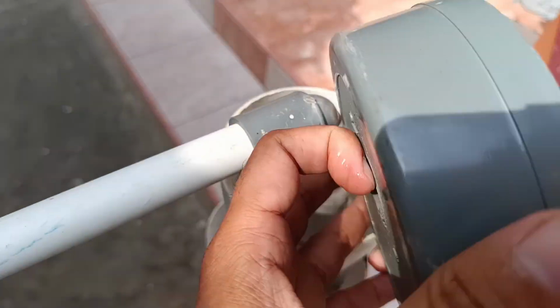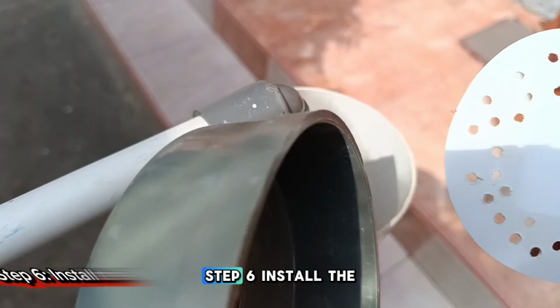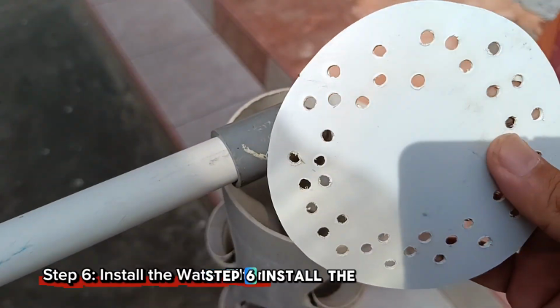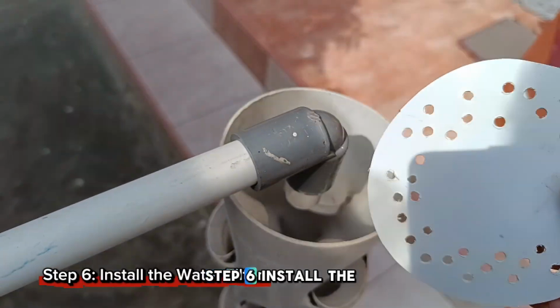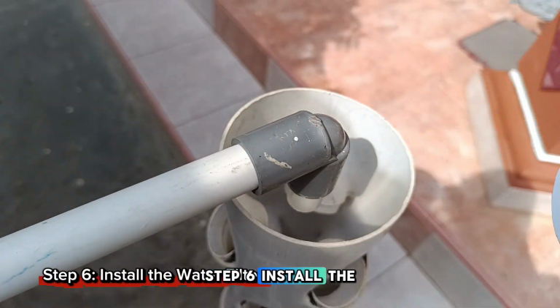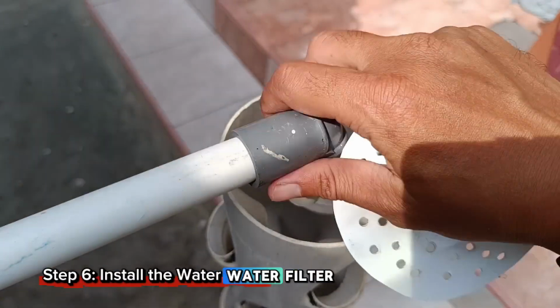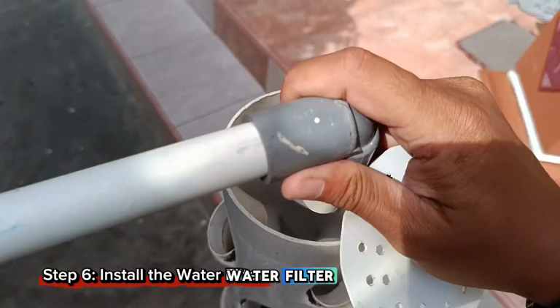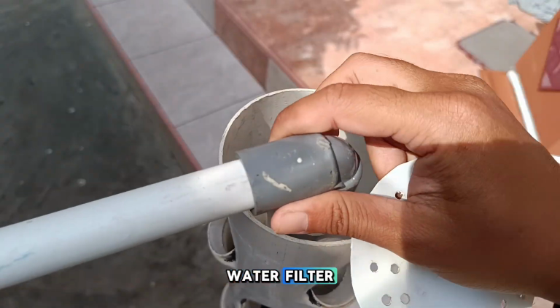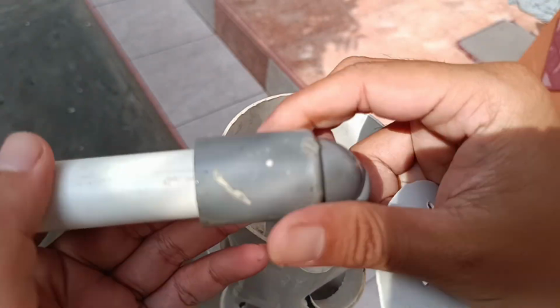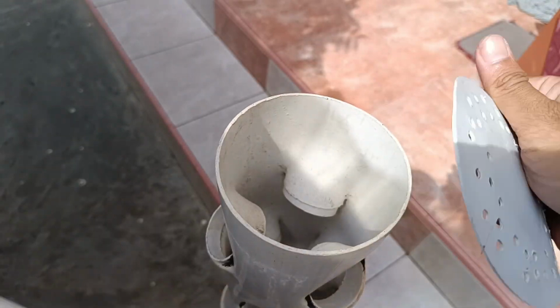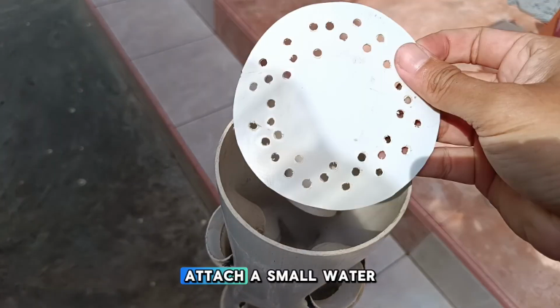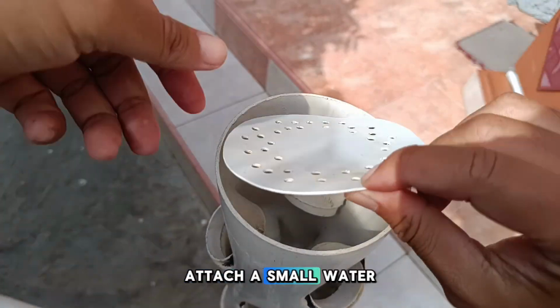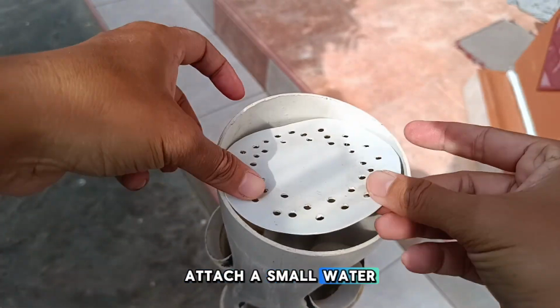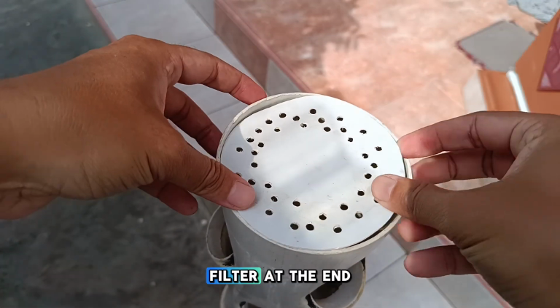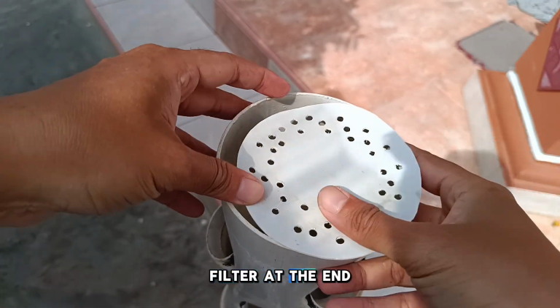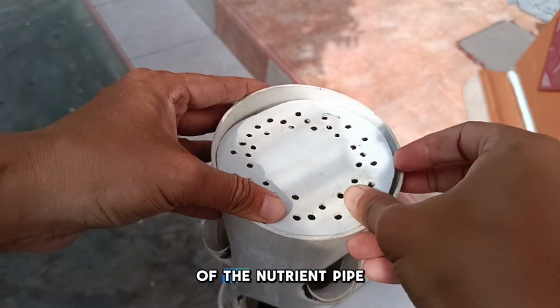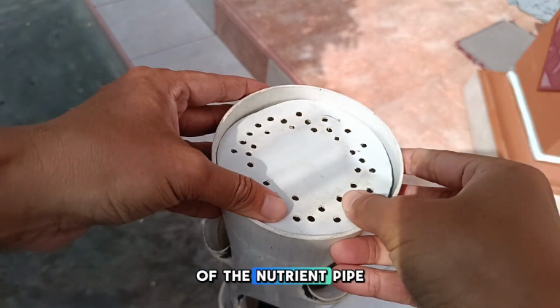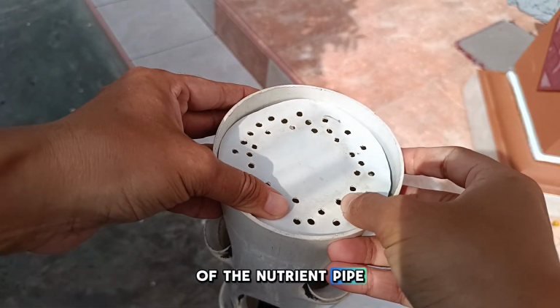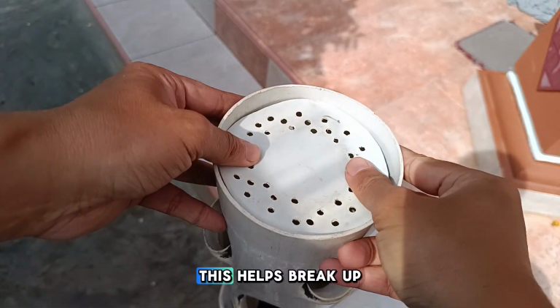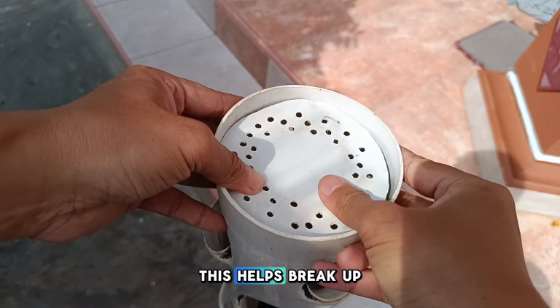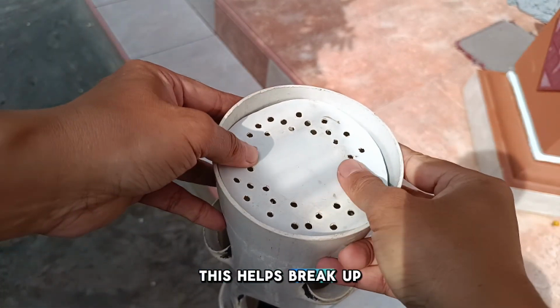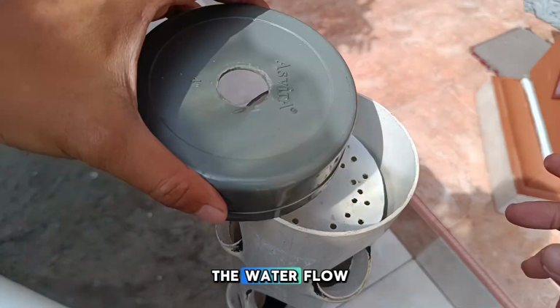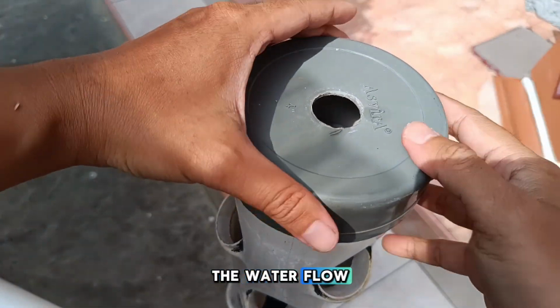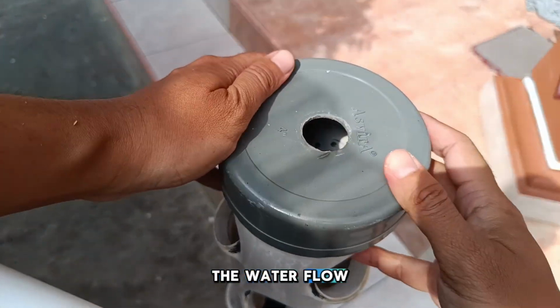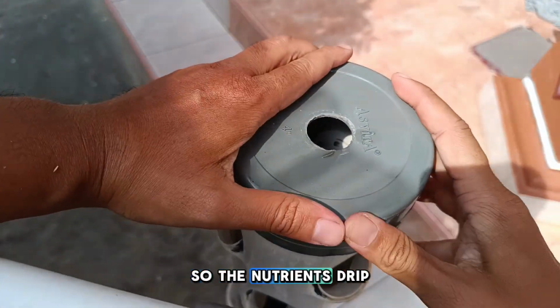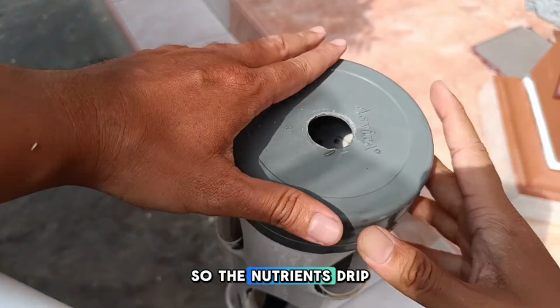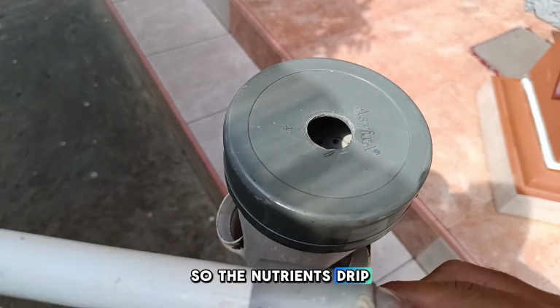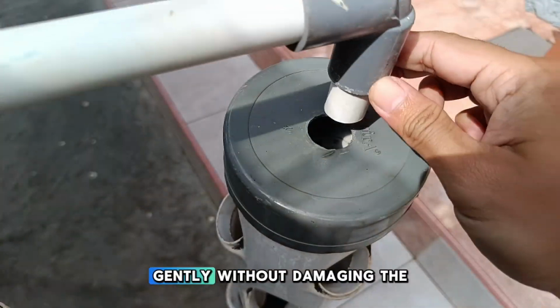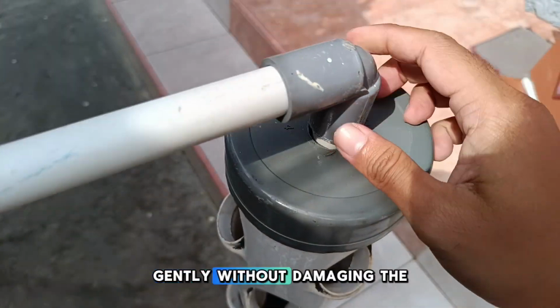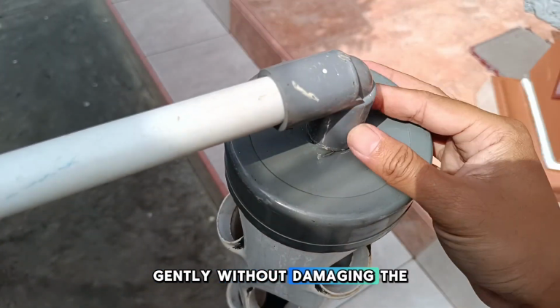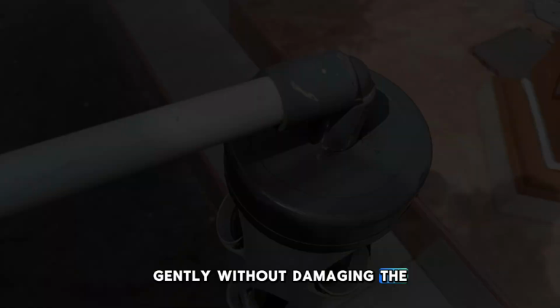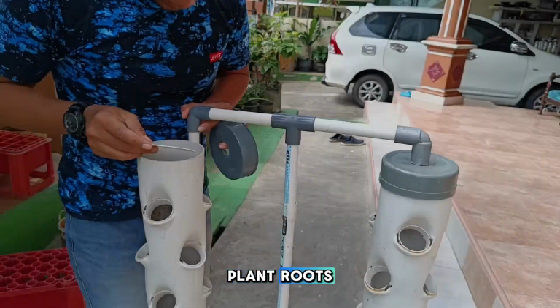Step 6: Install the water filter. Attach a small water filter at the end of the nutrient pipe. This helps break up the water flow so the nutrients drip gently without damaging the plant roots.